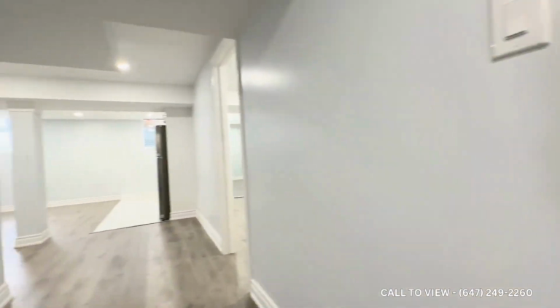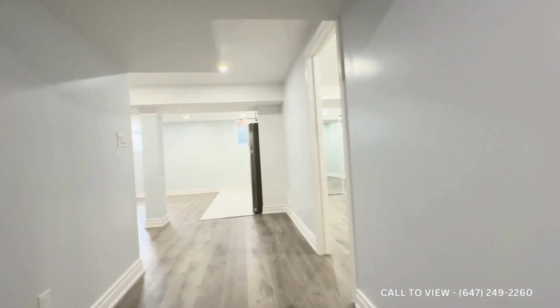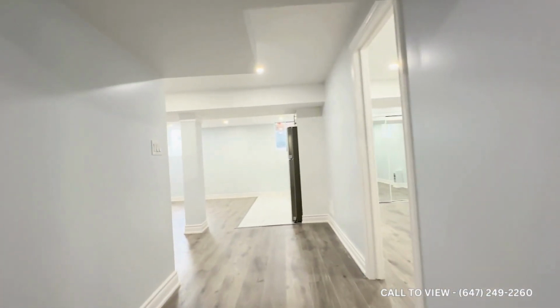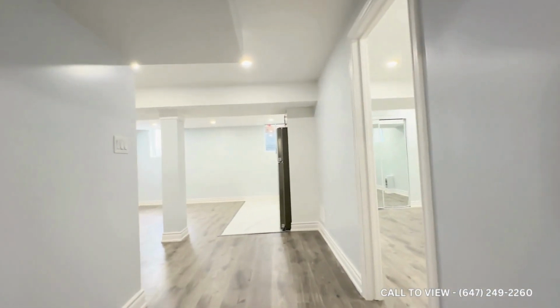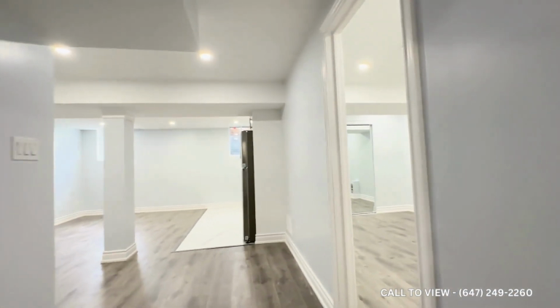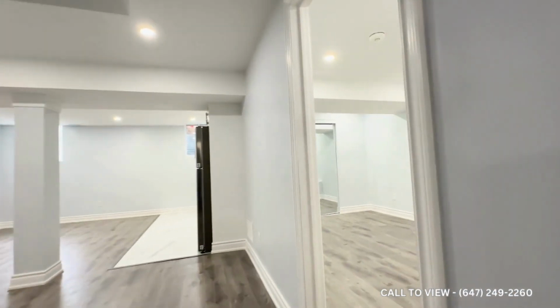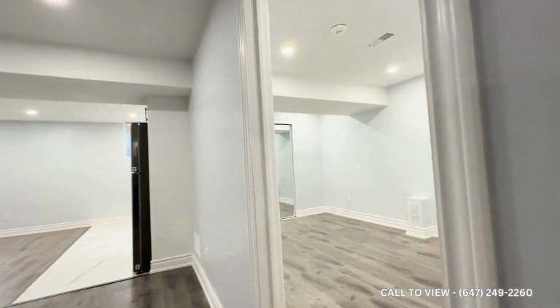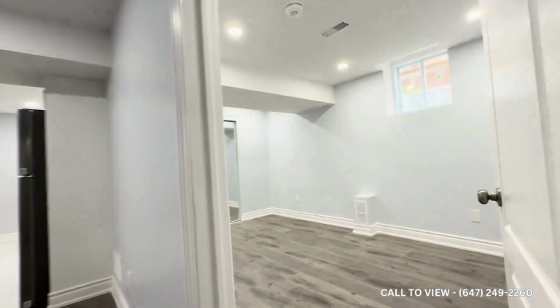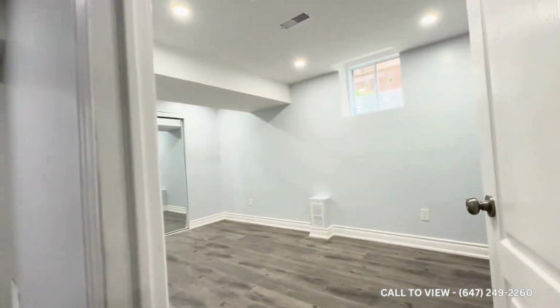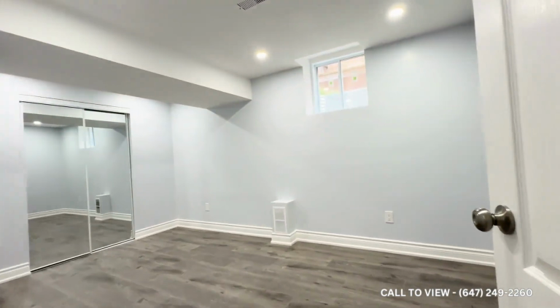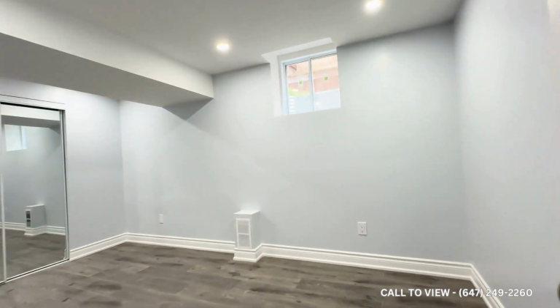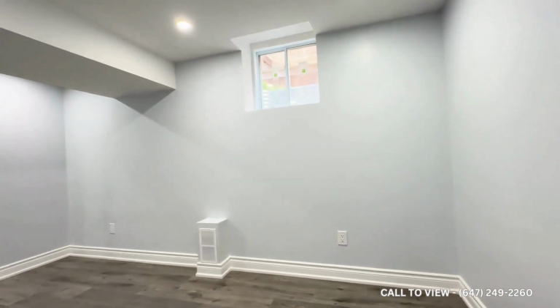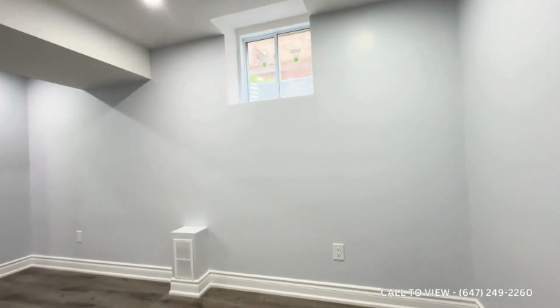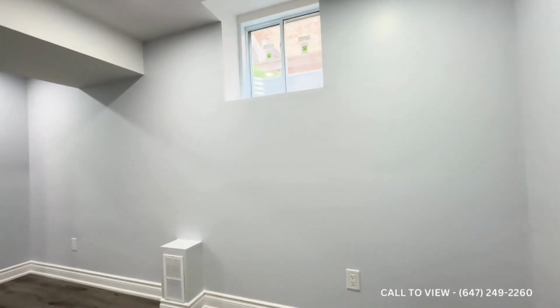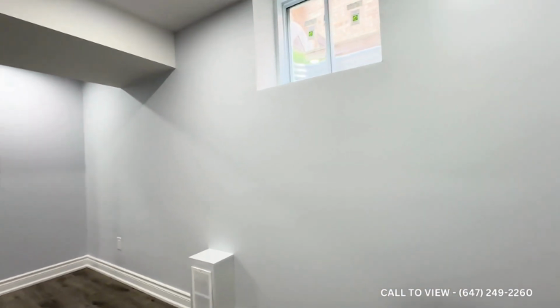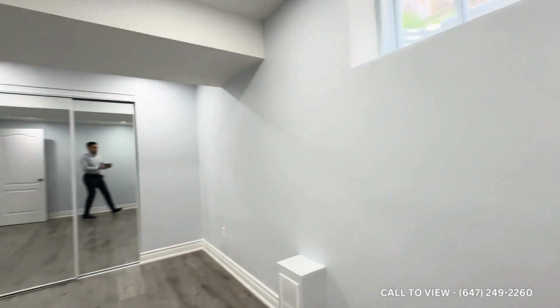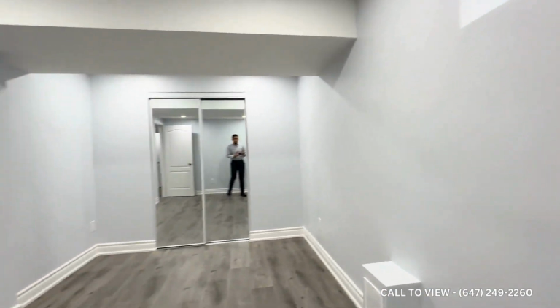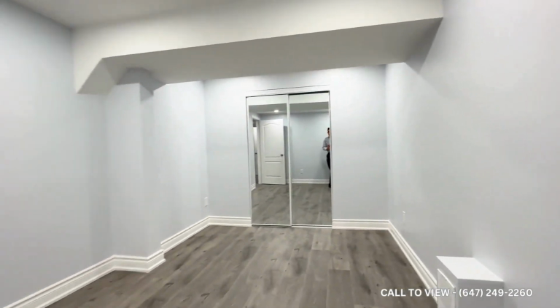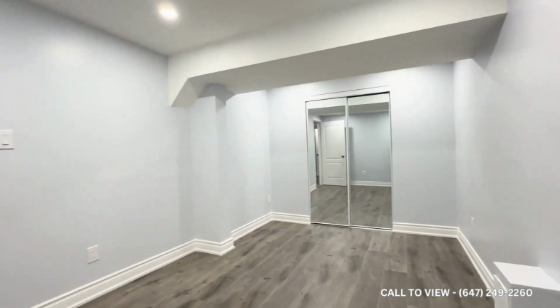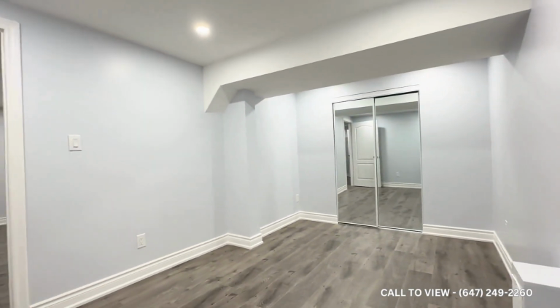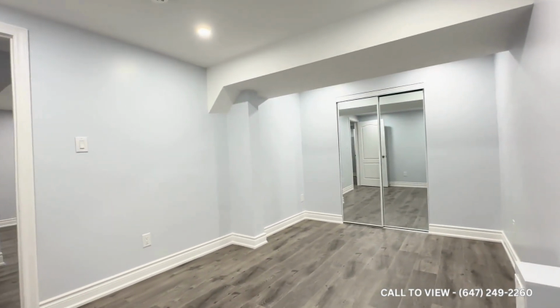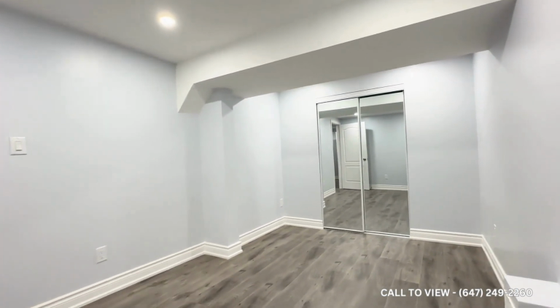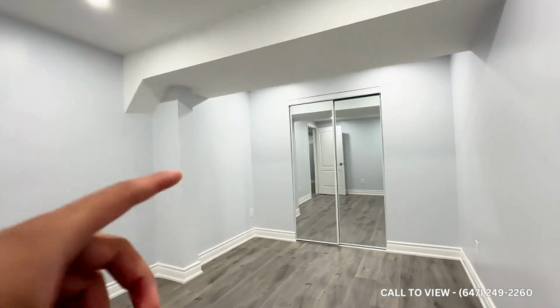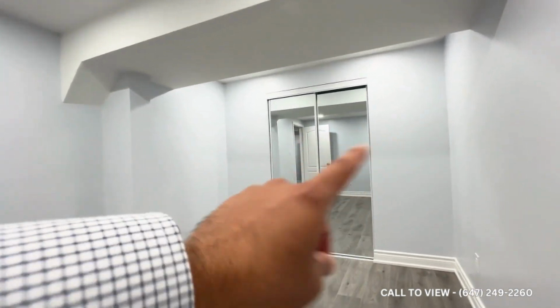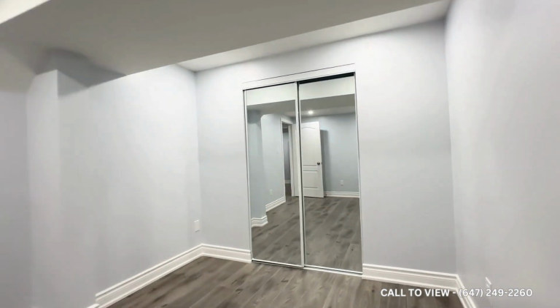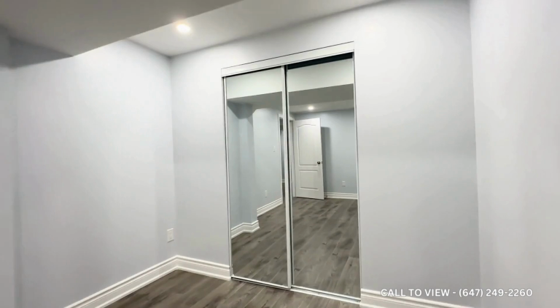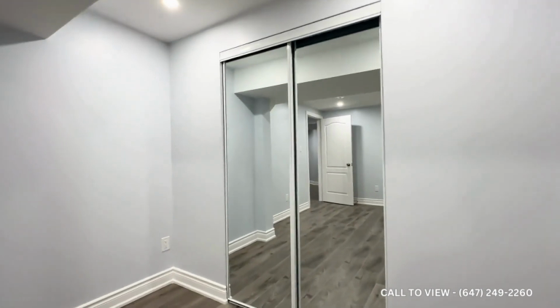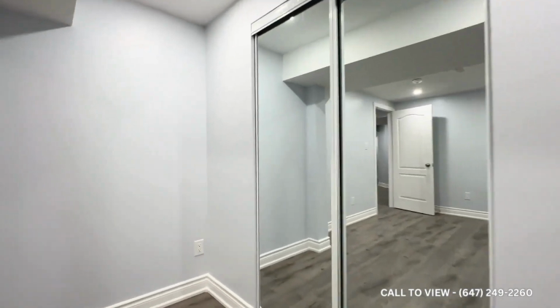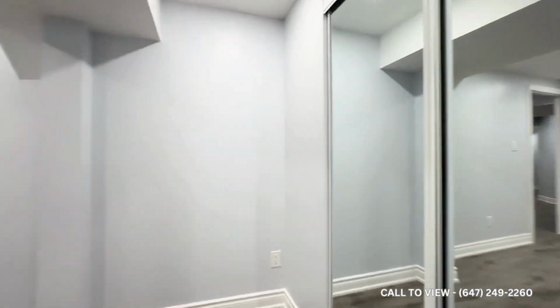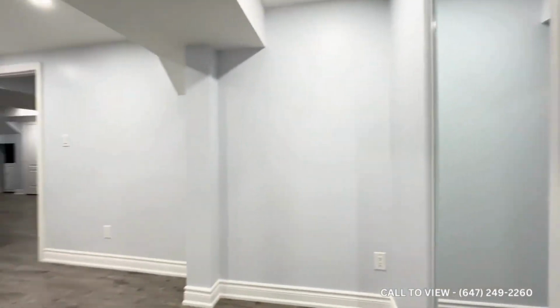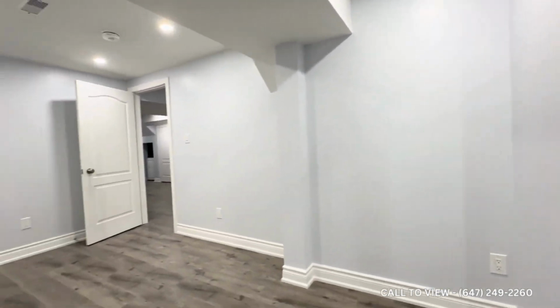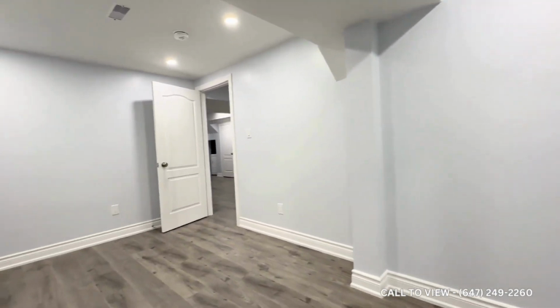Over here we have the bedroom, comfortably accommodating a queen size bed. You also have a pretty large window which allows tons of natural light to pour in, and sliding mirror doors for the closet space.